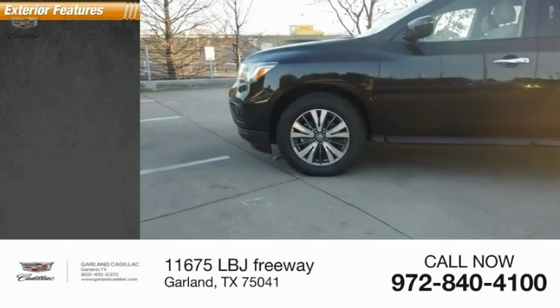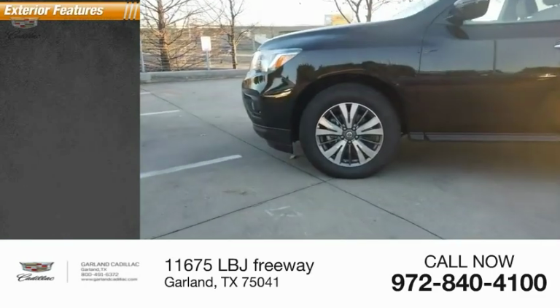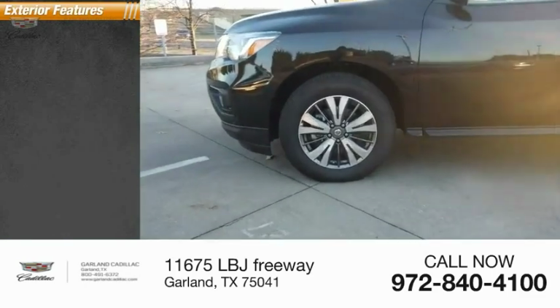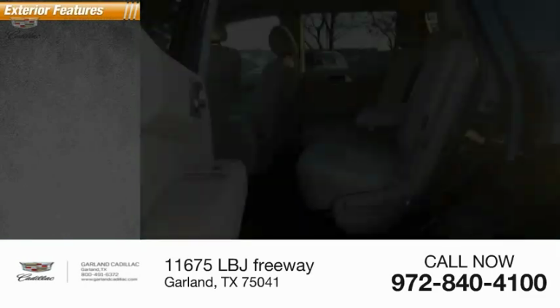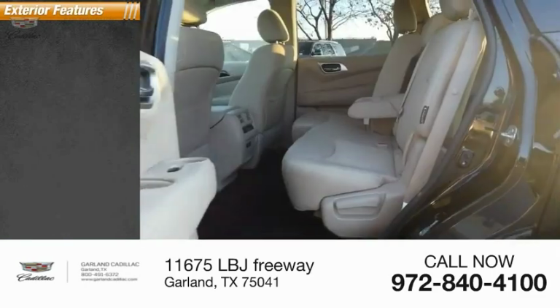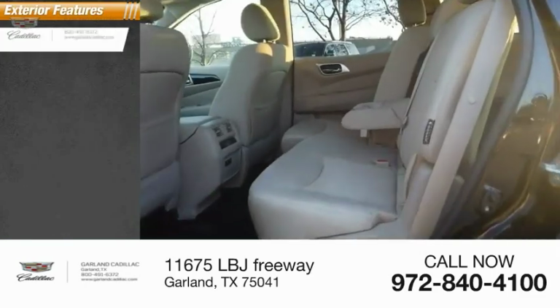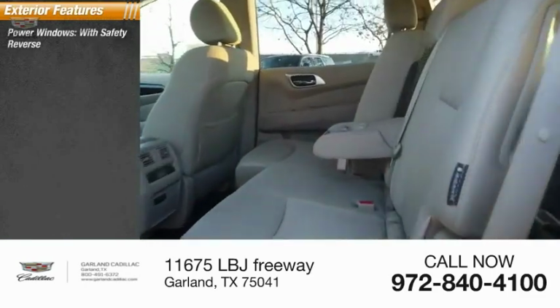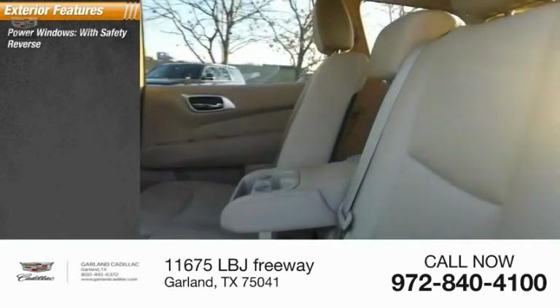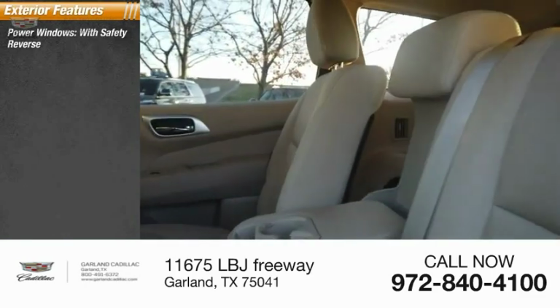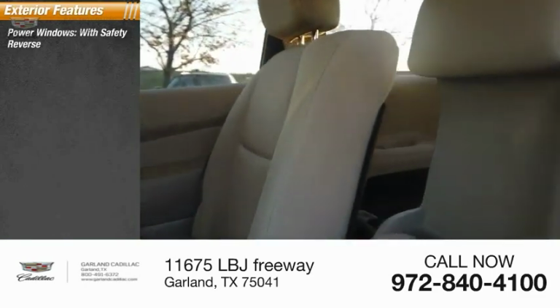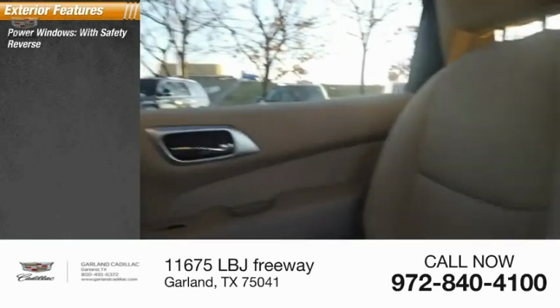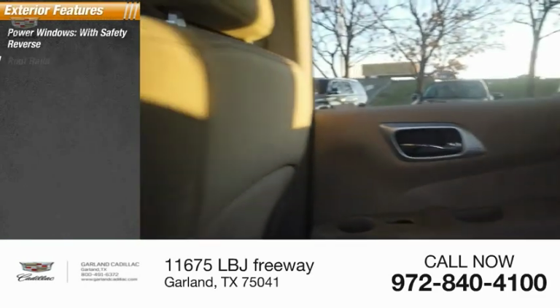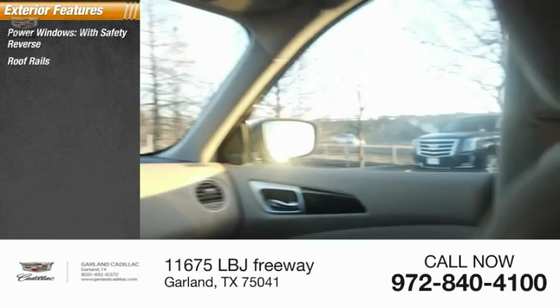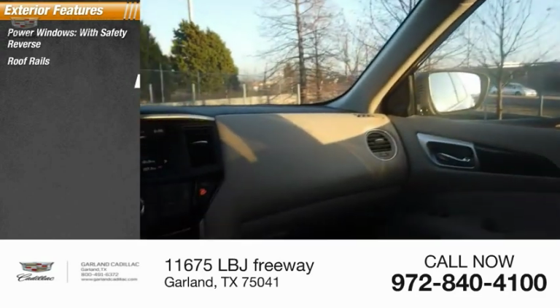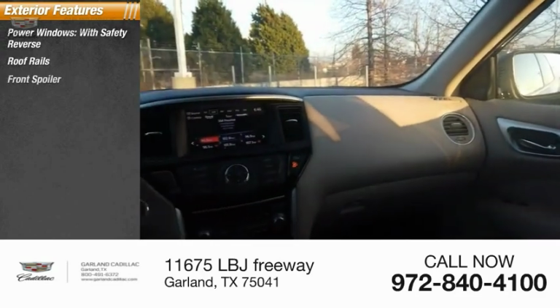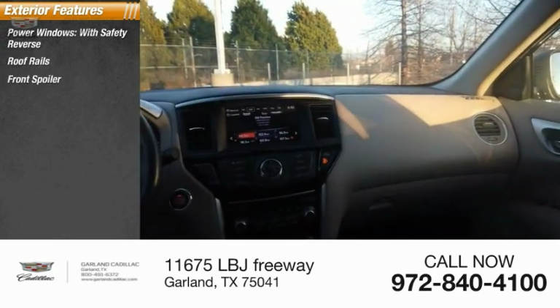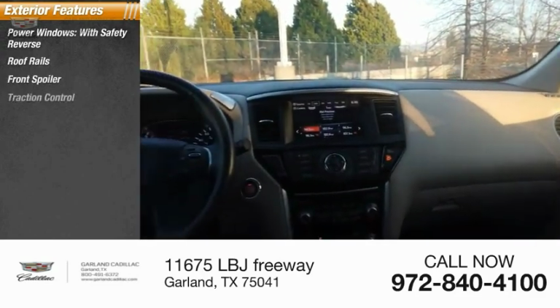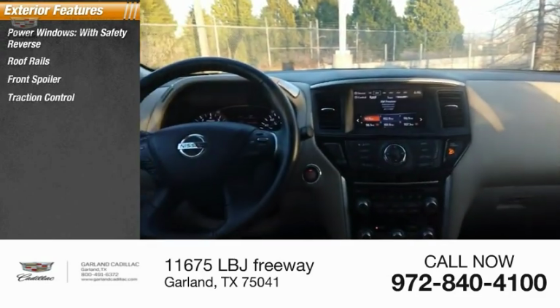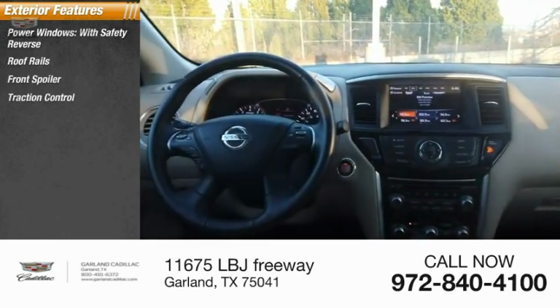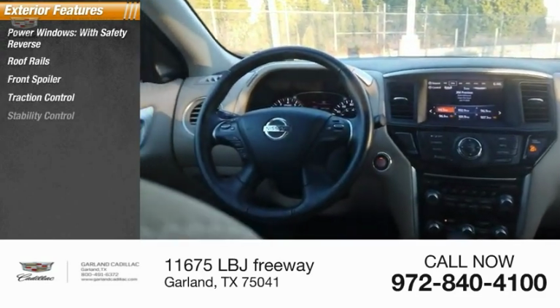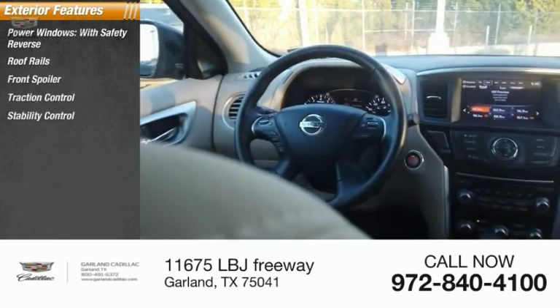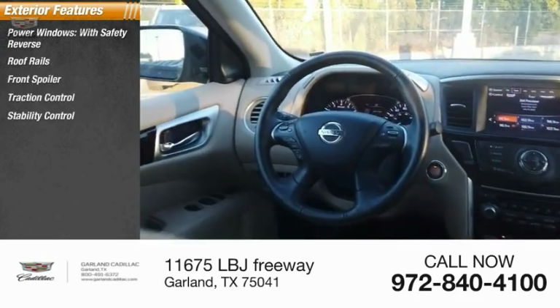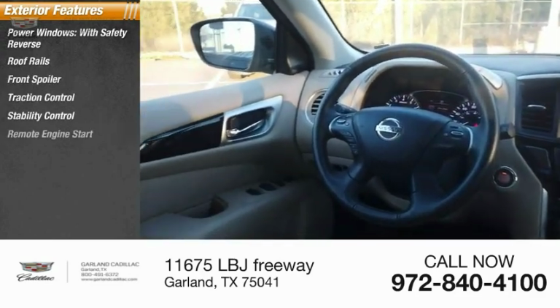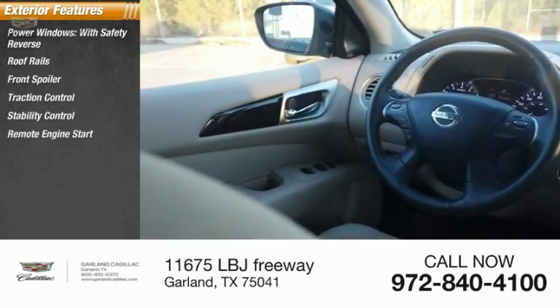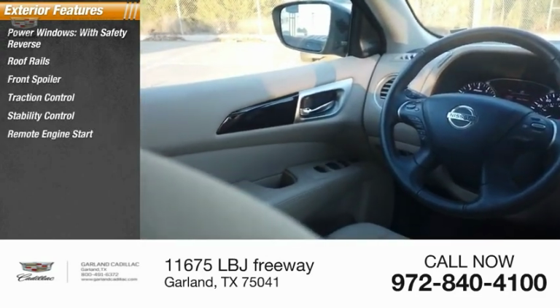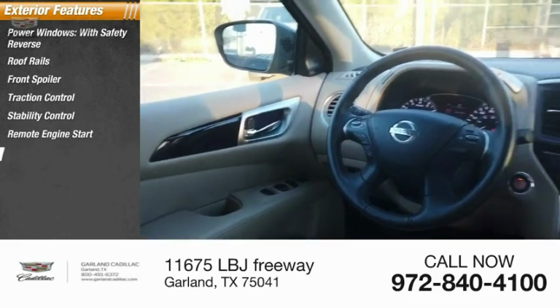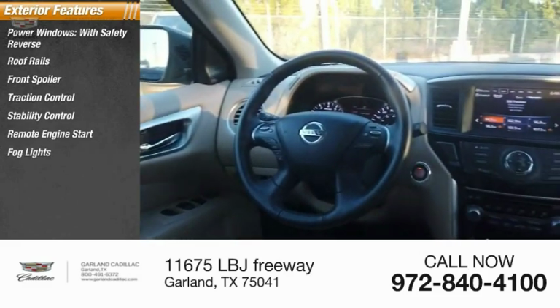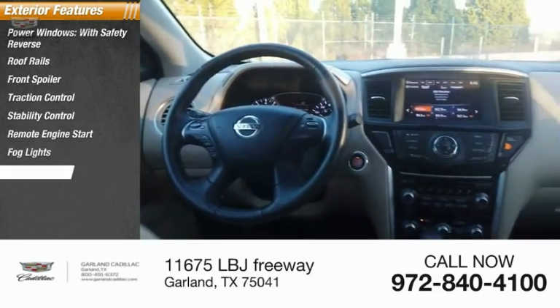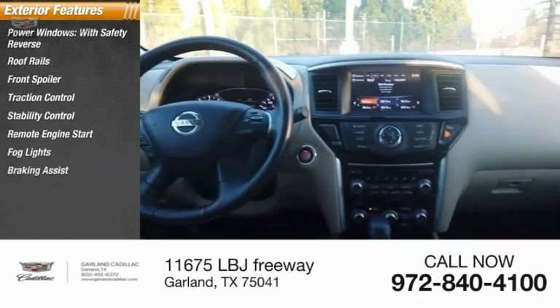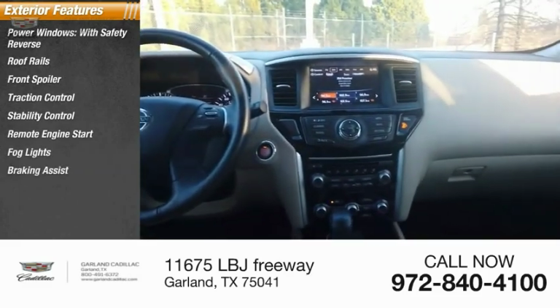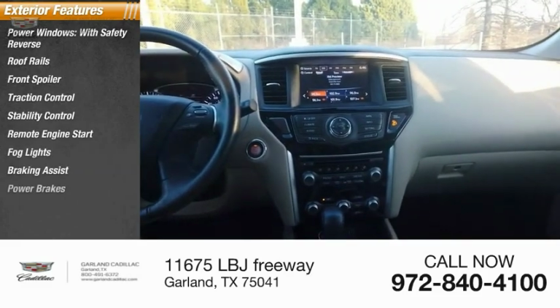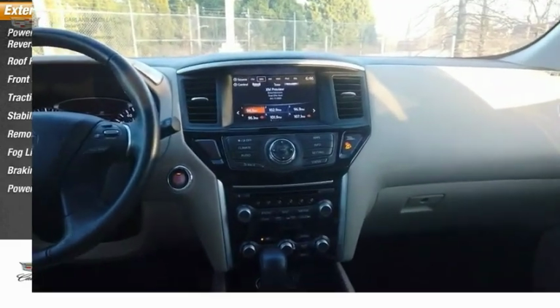Here are some of this vehicle's great options: power windows with safety reverse, roof rails, front spoiler, traction control, stability control, remote engine start, fog lights, braking assist, and power brakes.